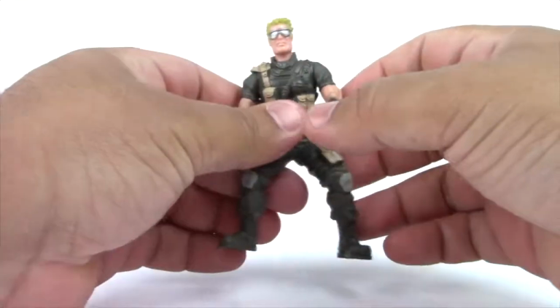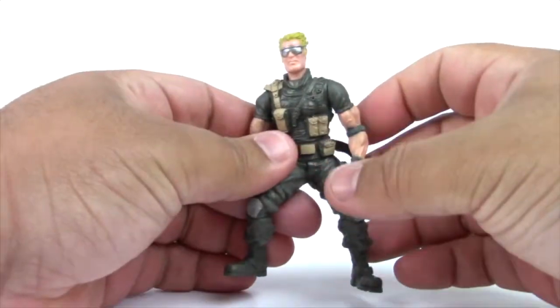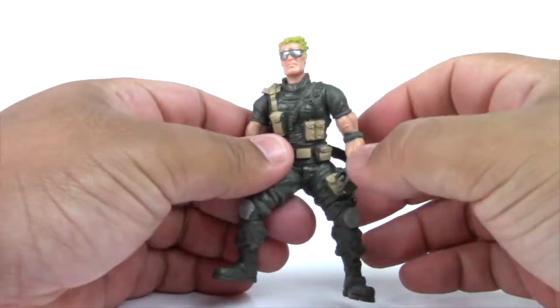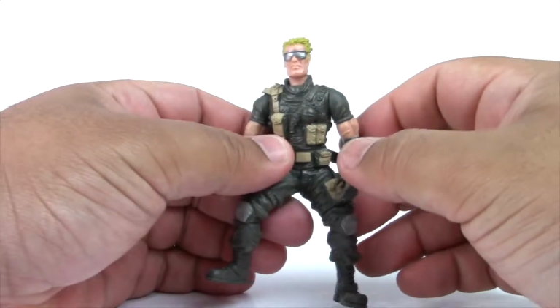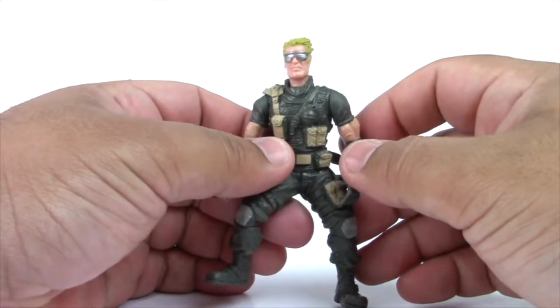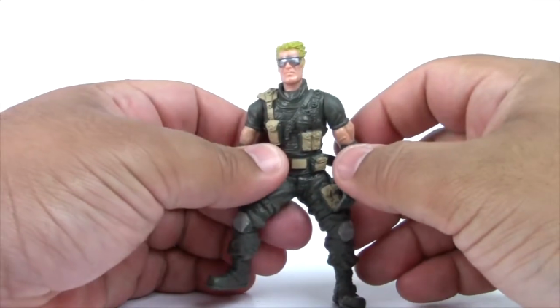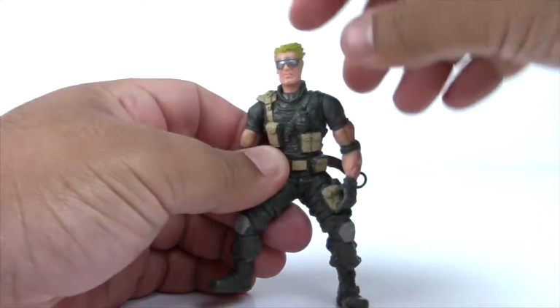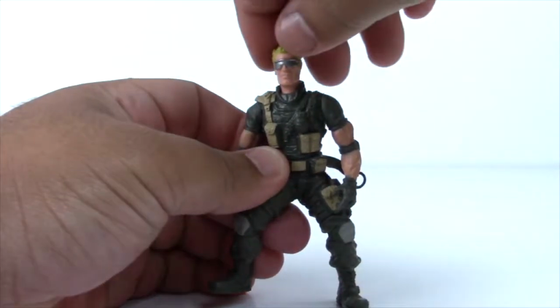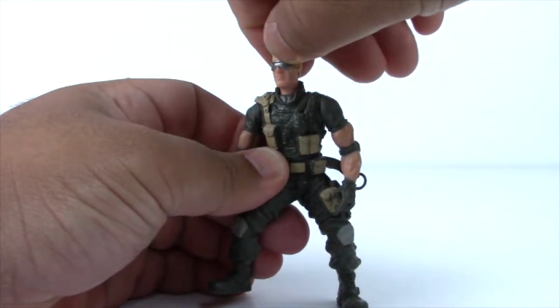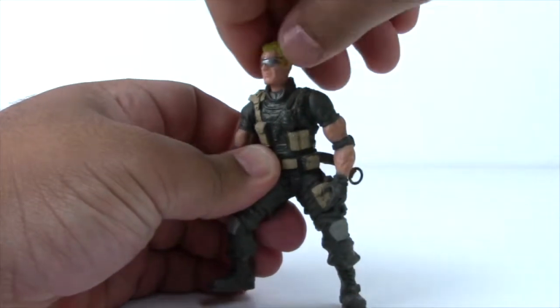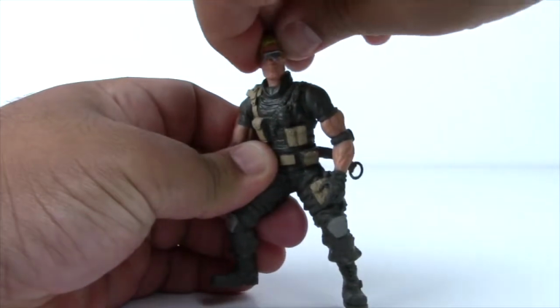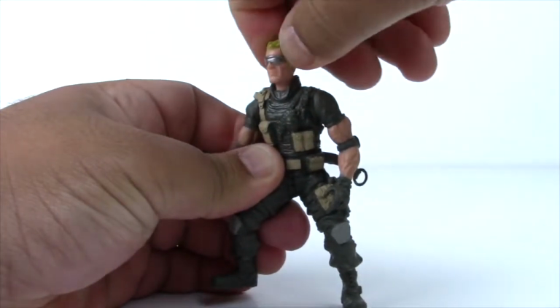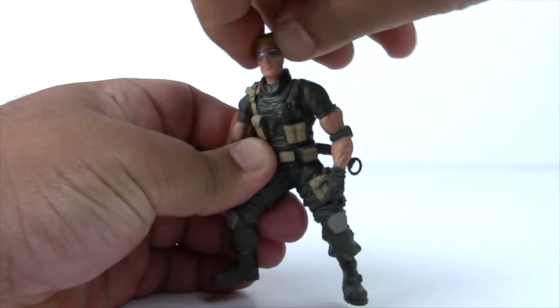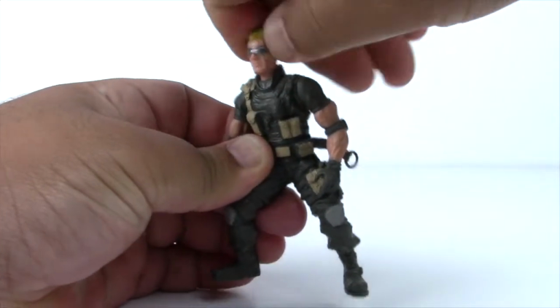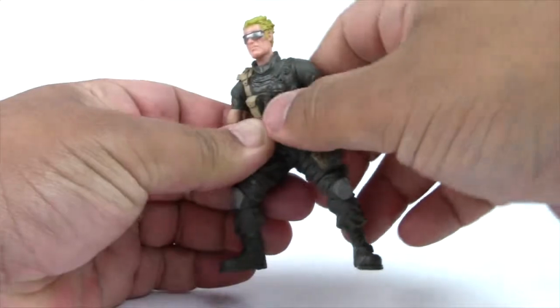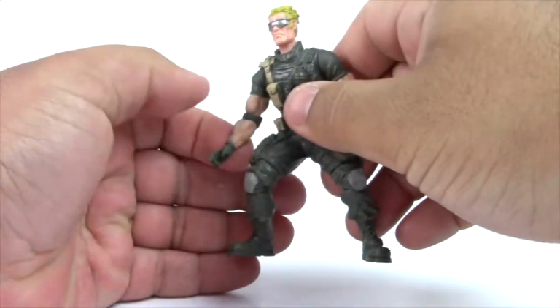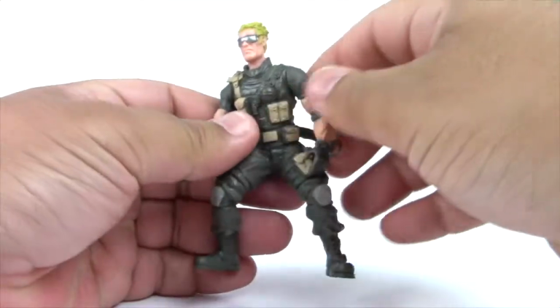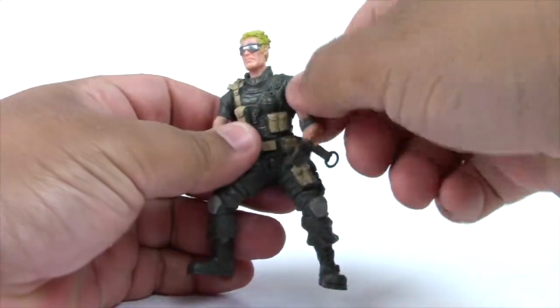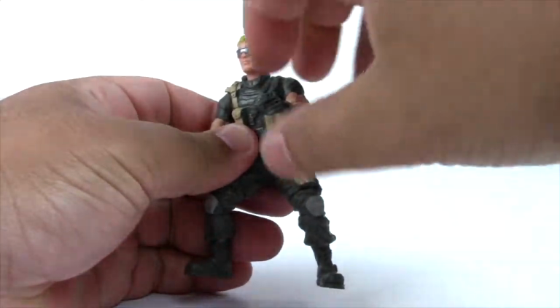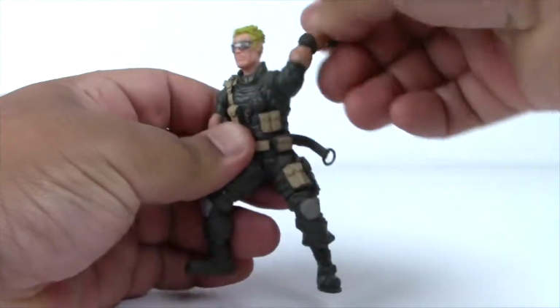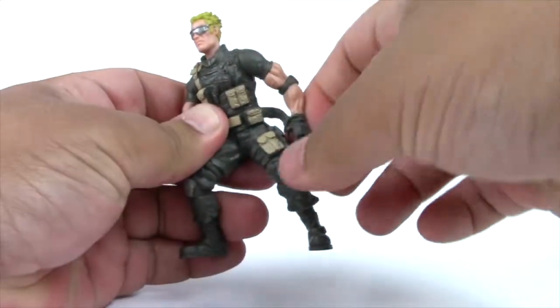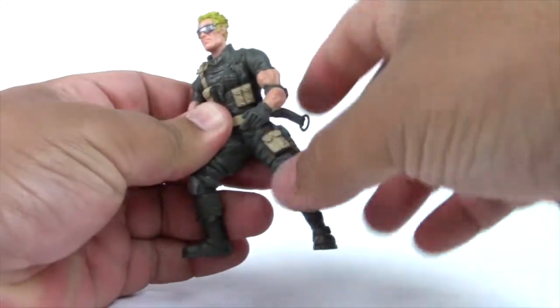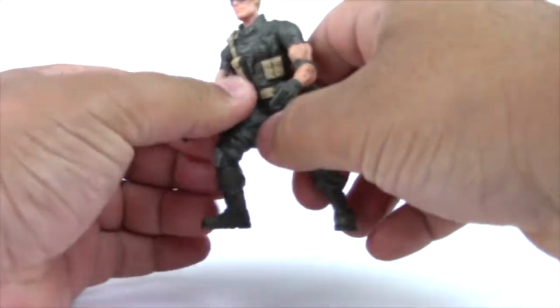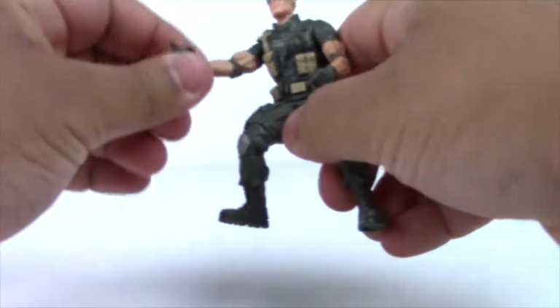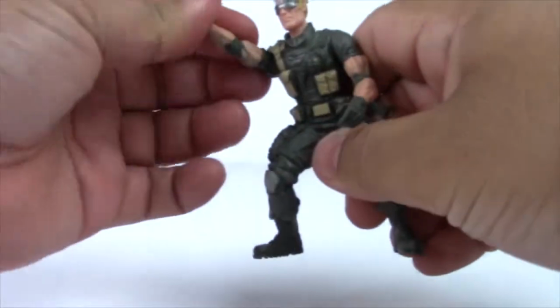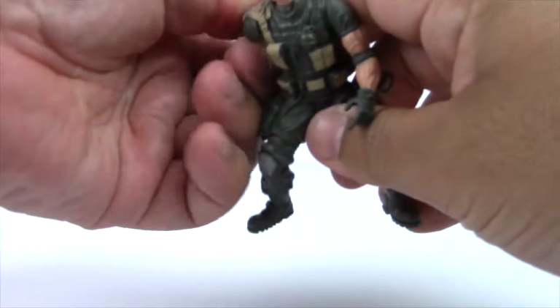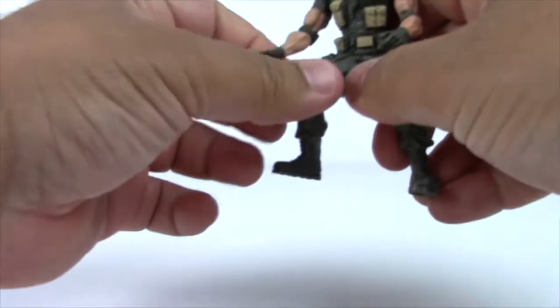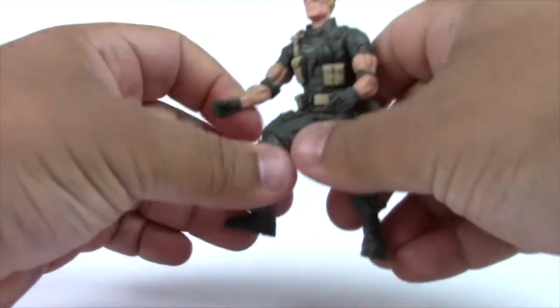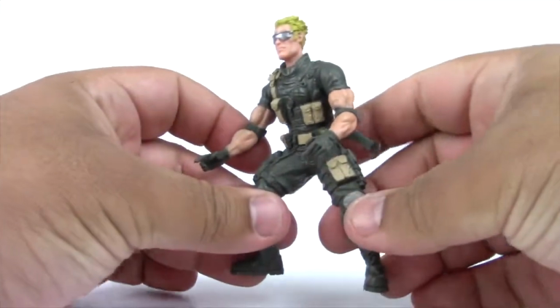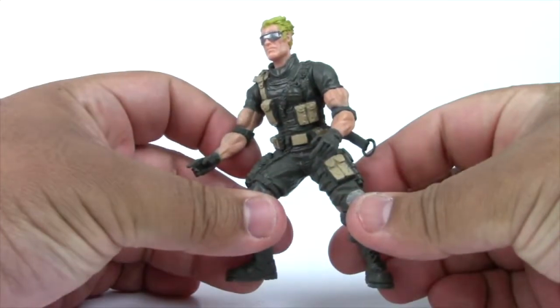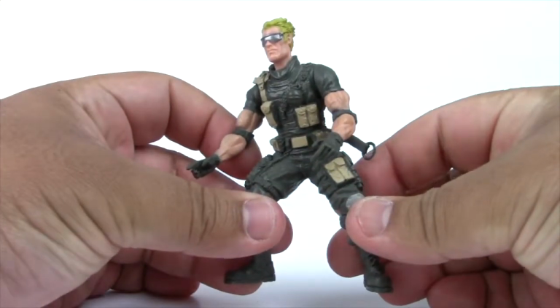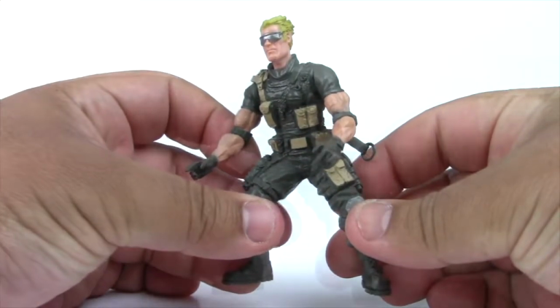Now let's look at Recoil's articulation. He has a swivel at the neck so he can look from side to side, and his arms move all the way around. And that's about it.